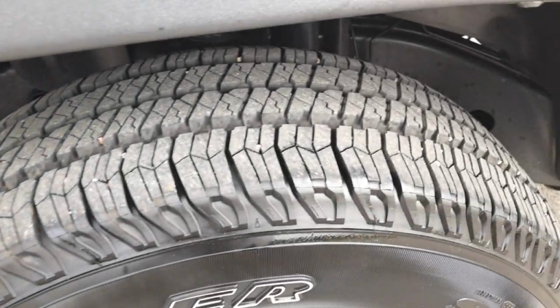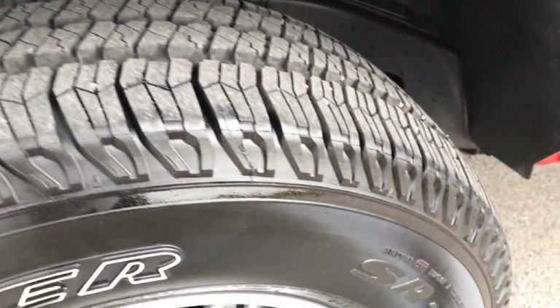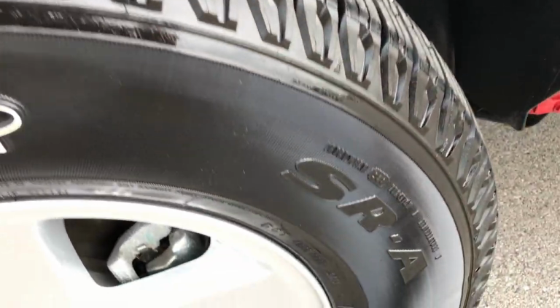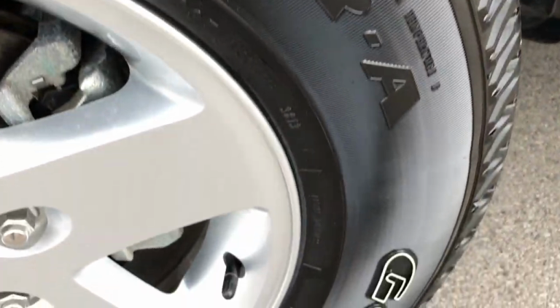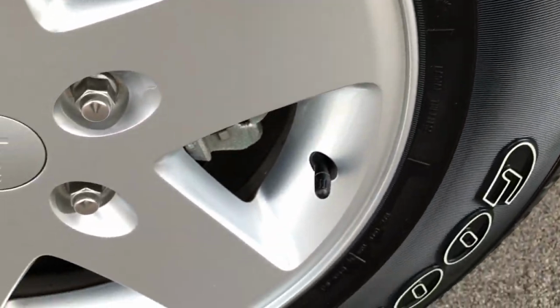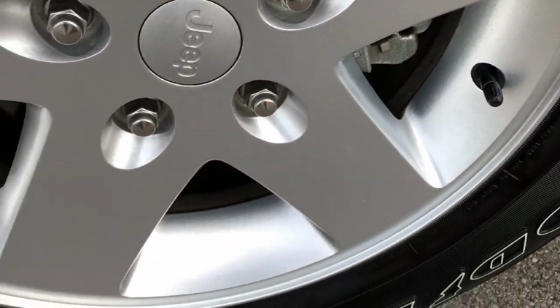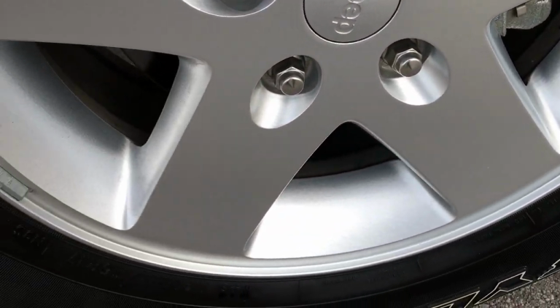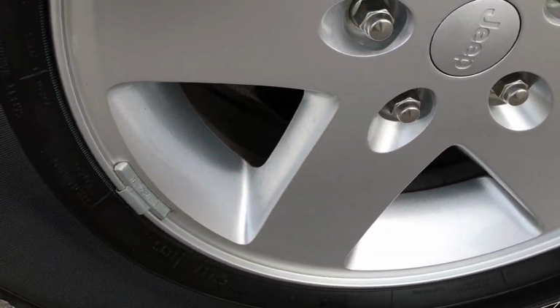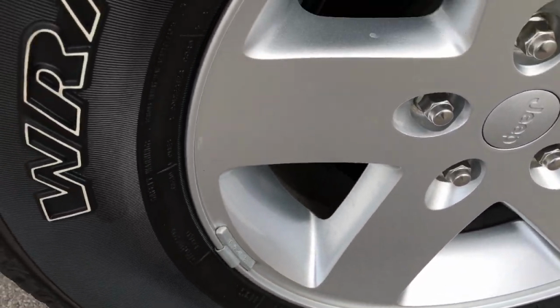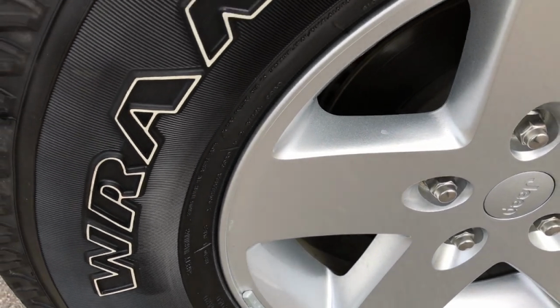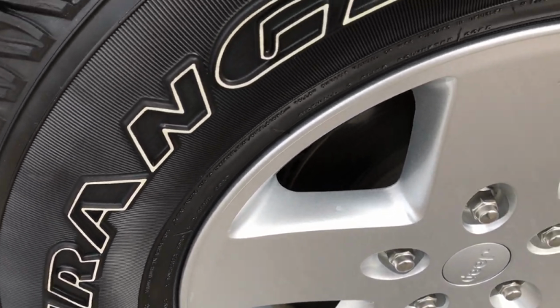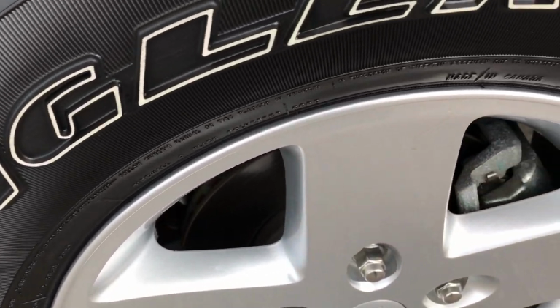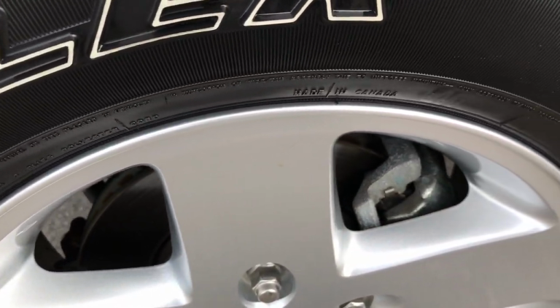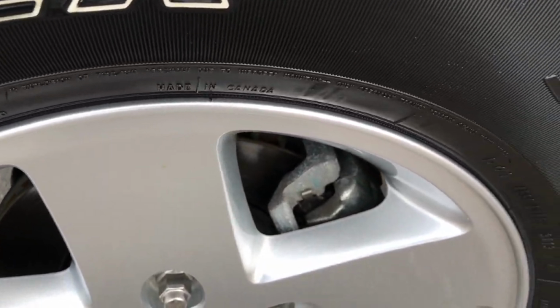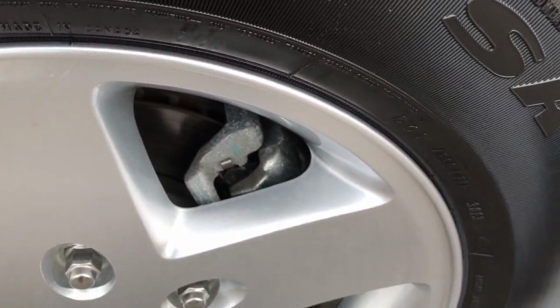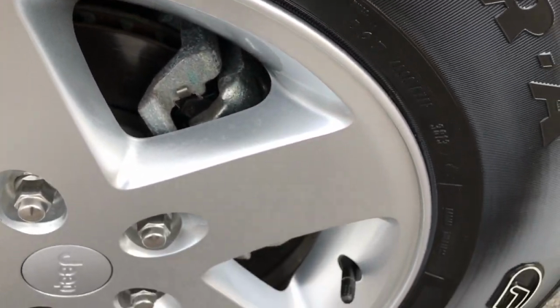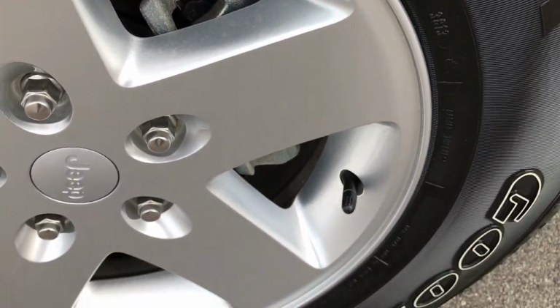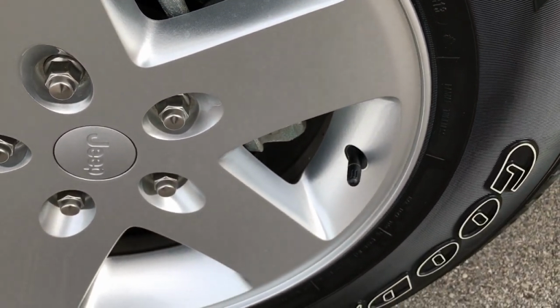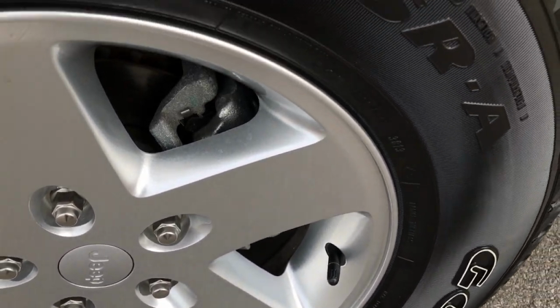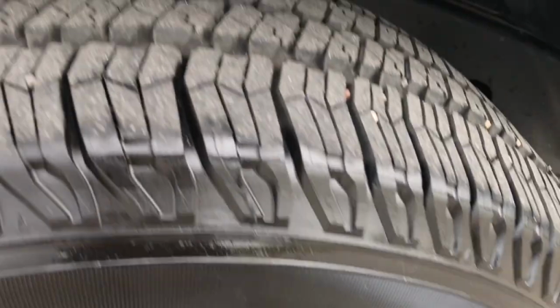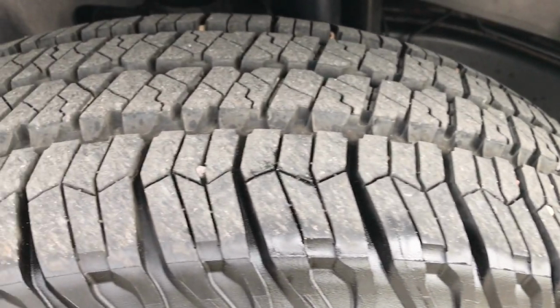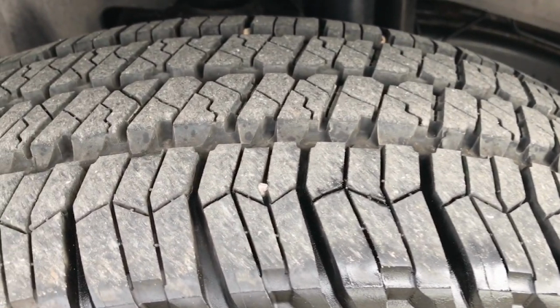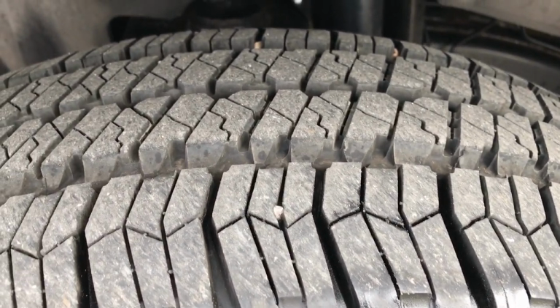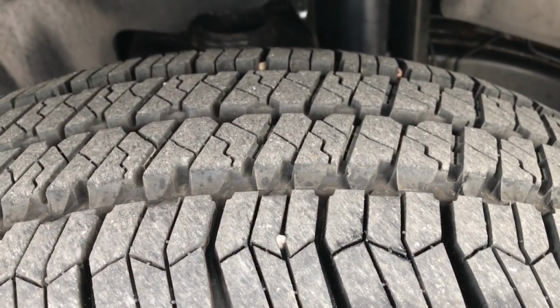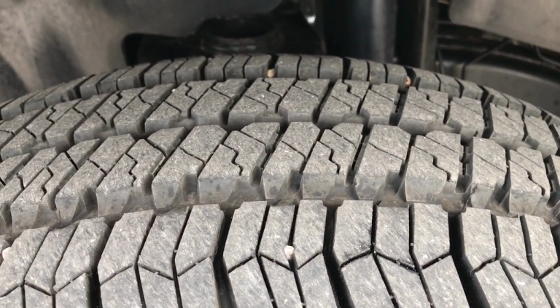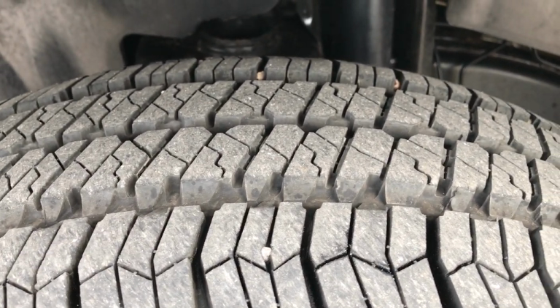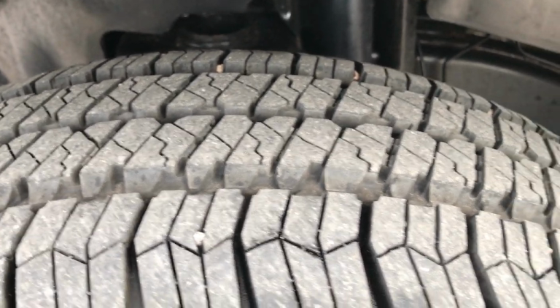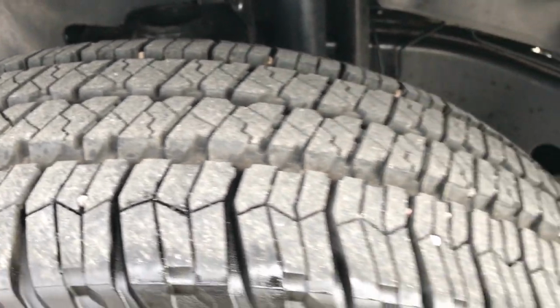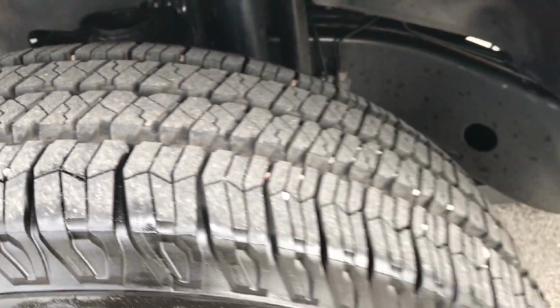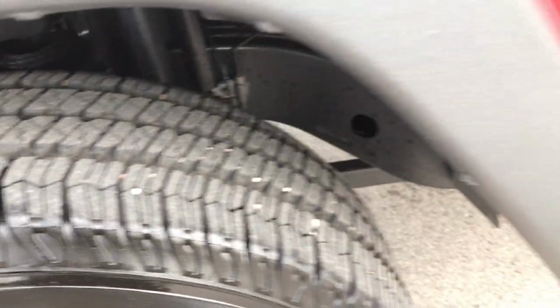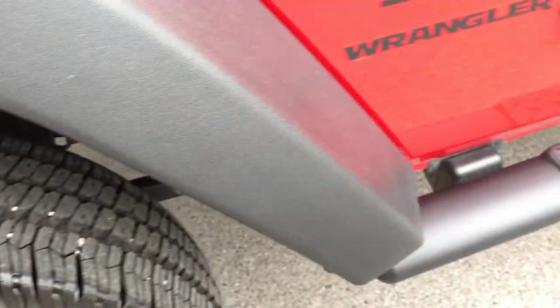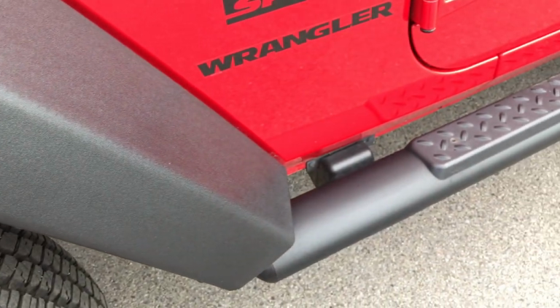Goodyear Wrangler 255/75R17s on the factory alloy rims that are in absolutely perfect condition. These tires look like they have probably about 80% of the tread left, maybe even a little bit more.